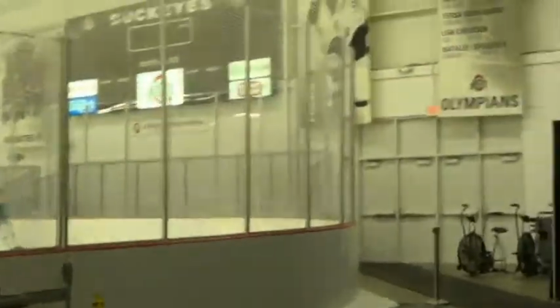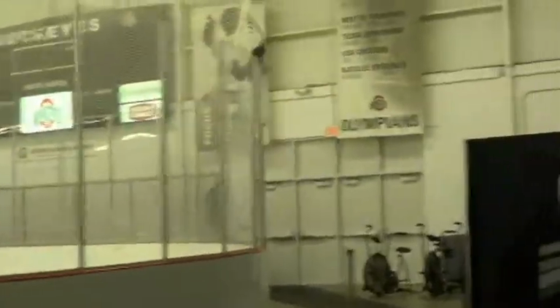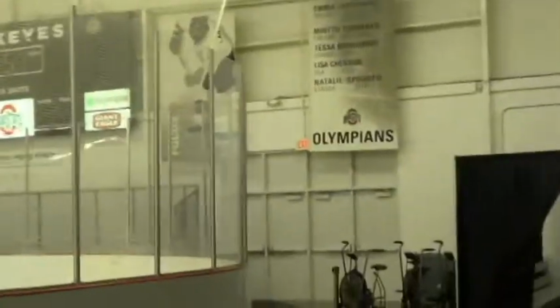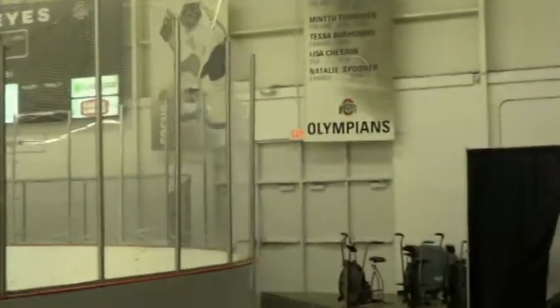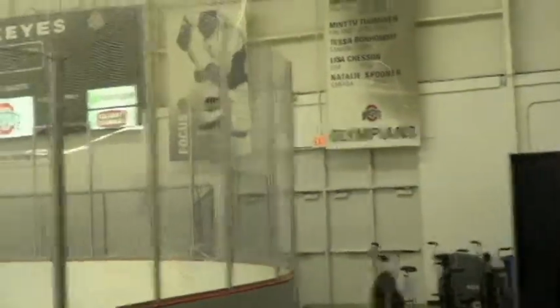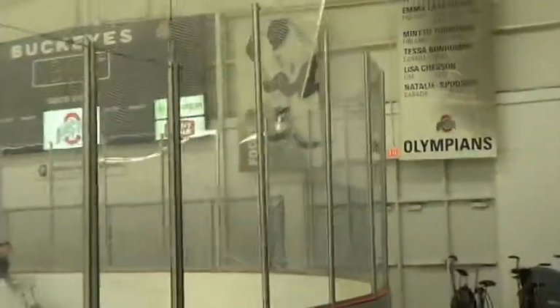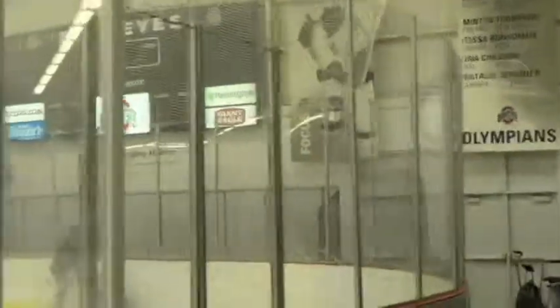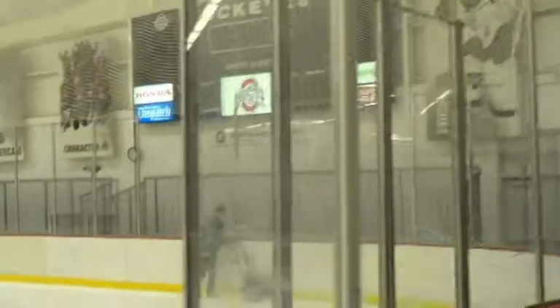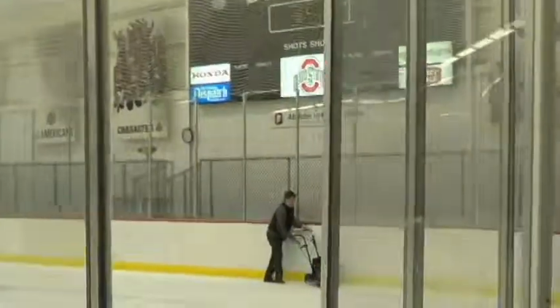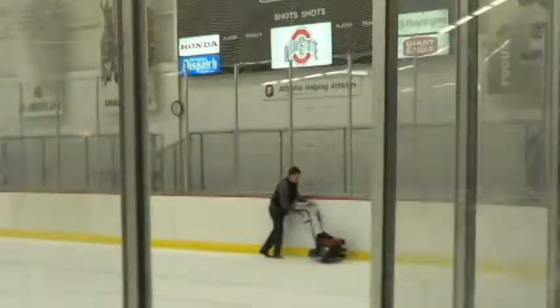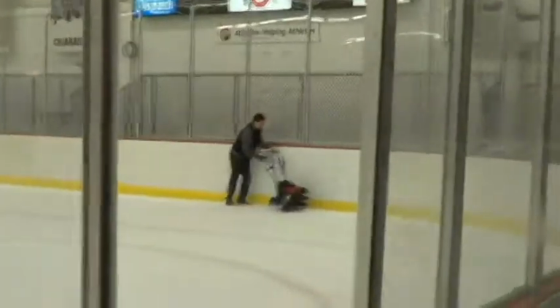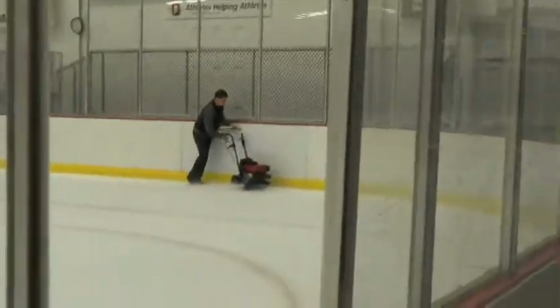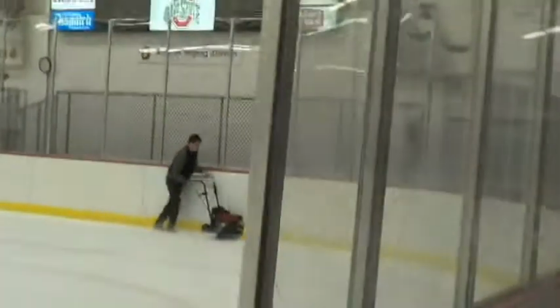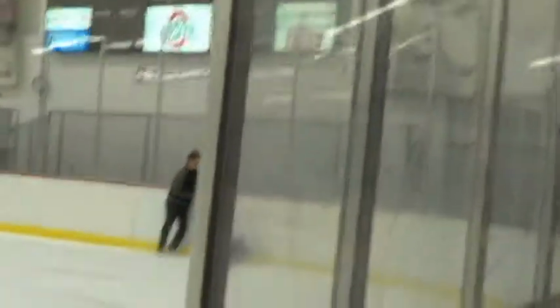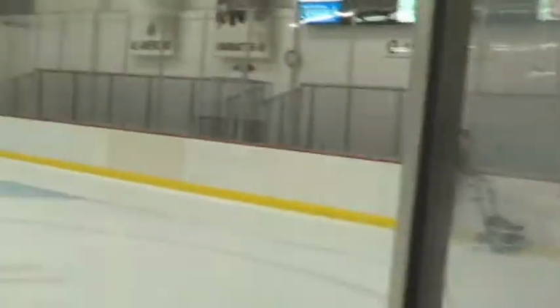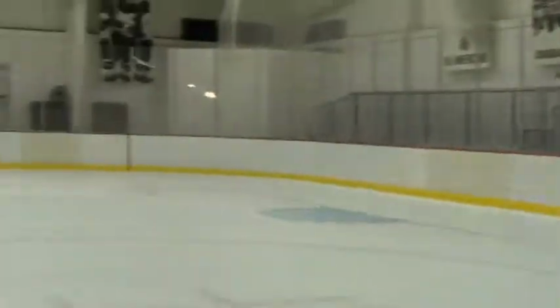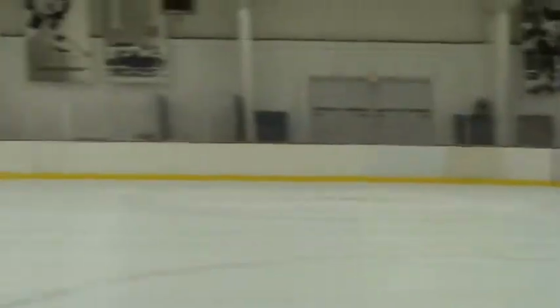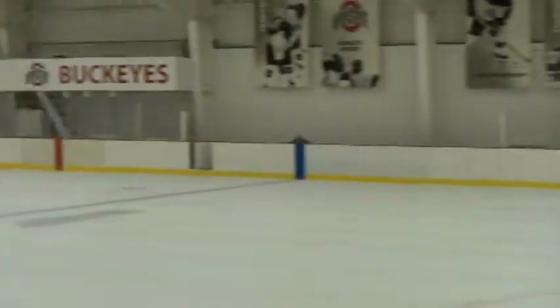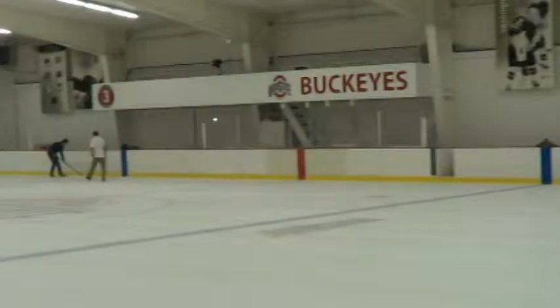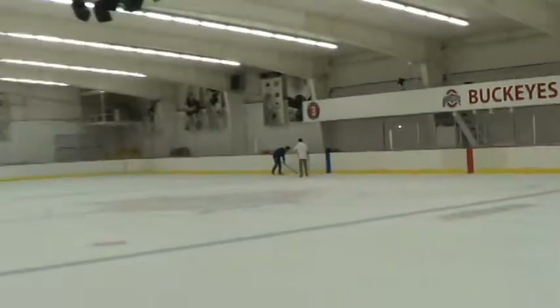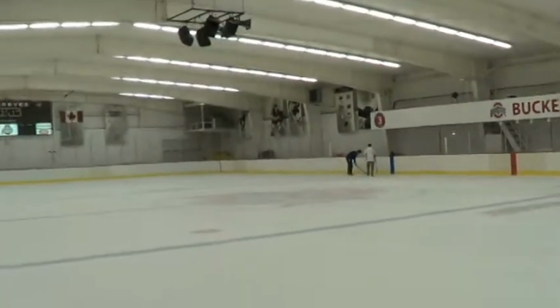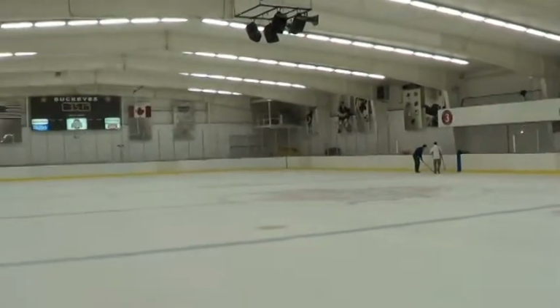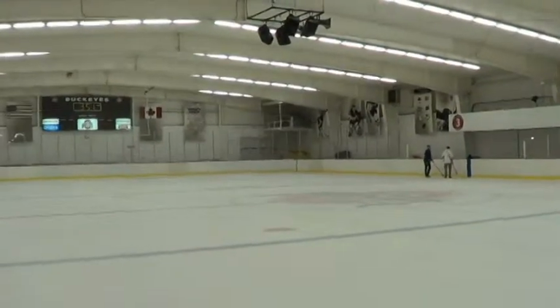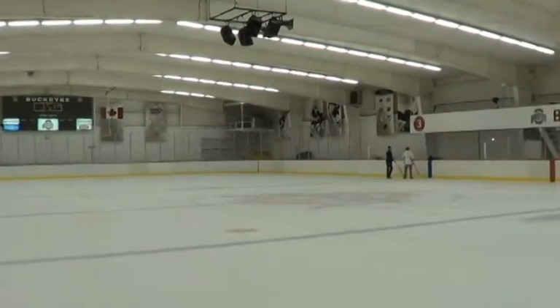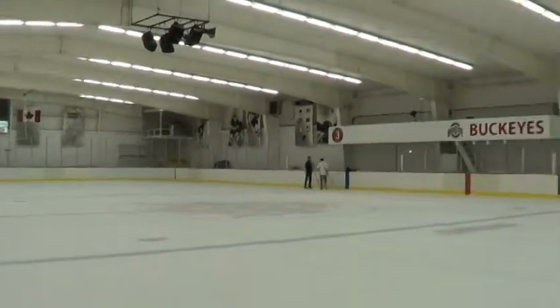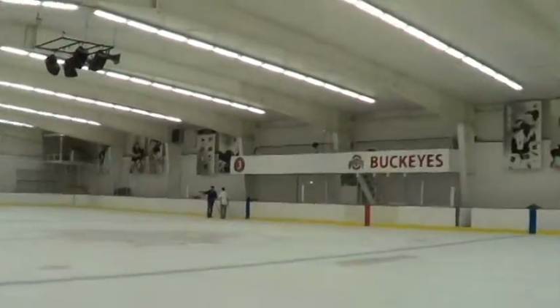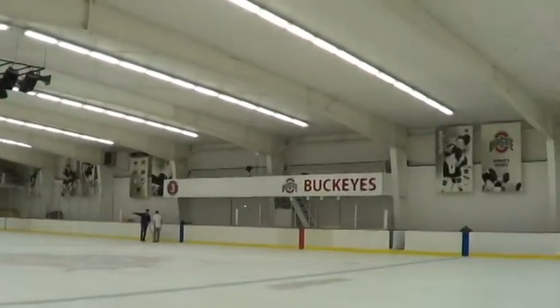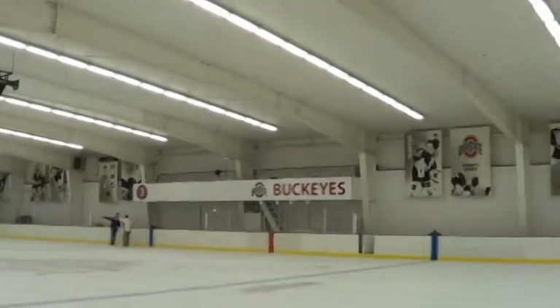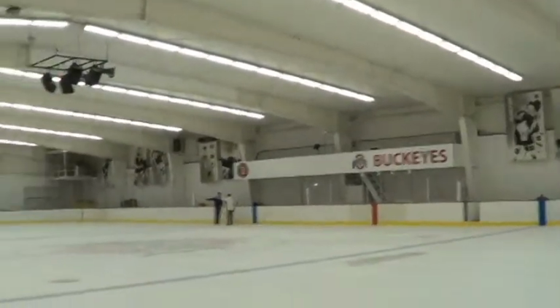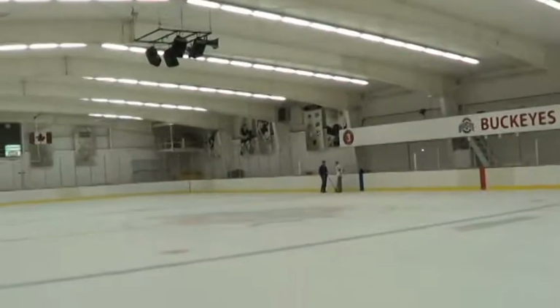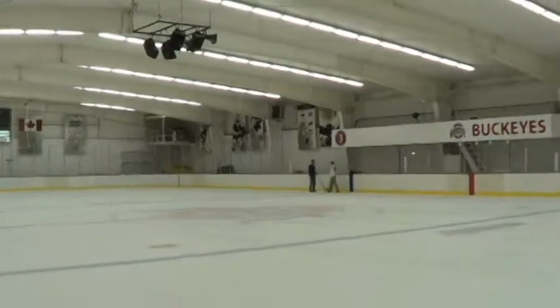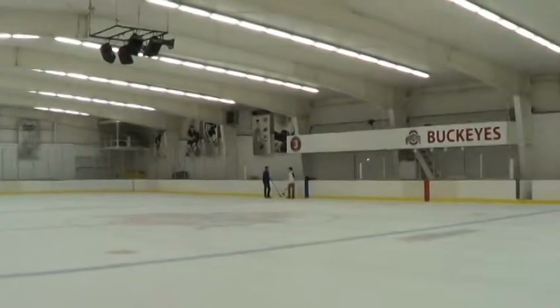Very well maintained, as you can see. There are warm-up bikes. Some Olympians did play here. There's the scoreboard. The men played here from 1963 to 1993.